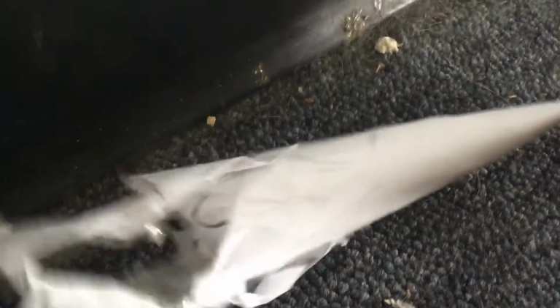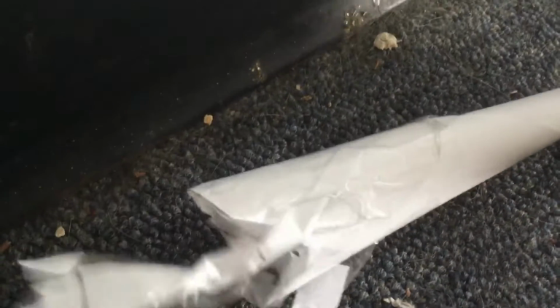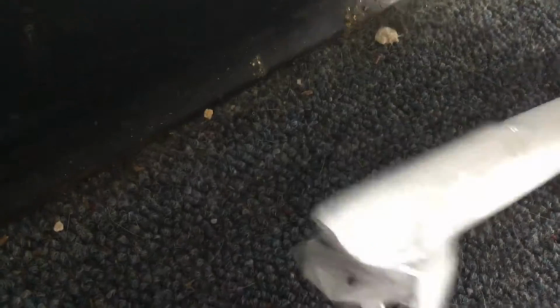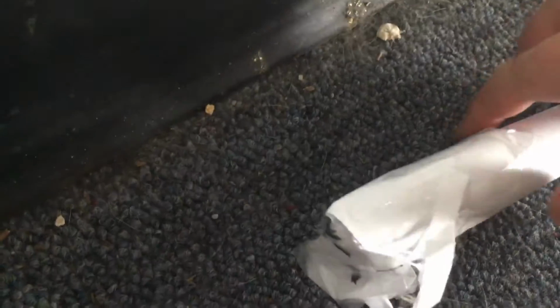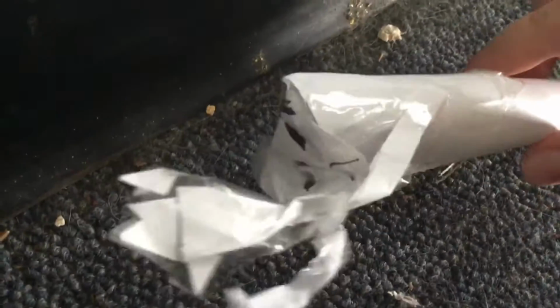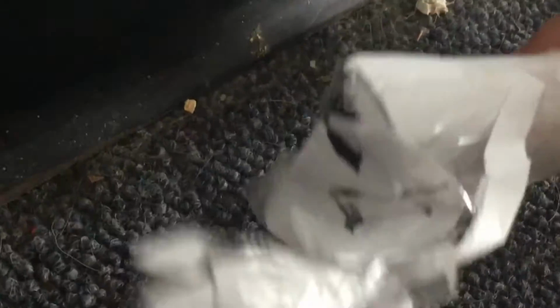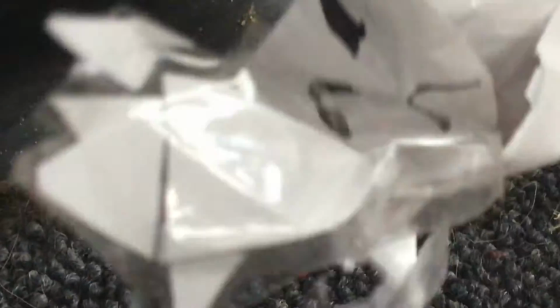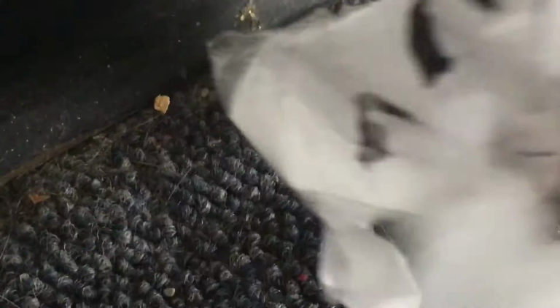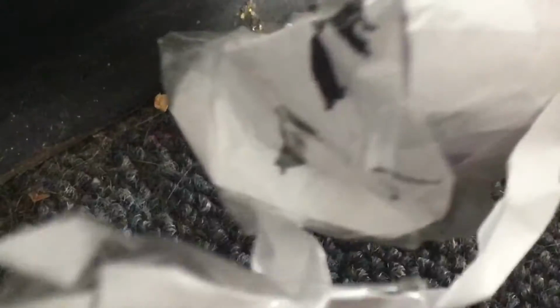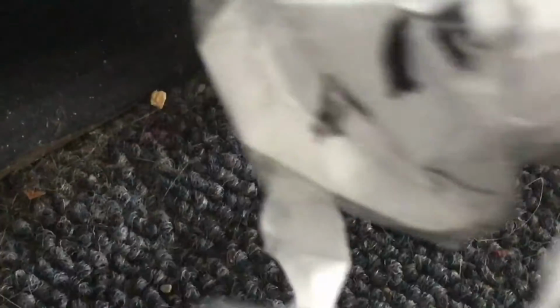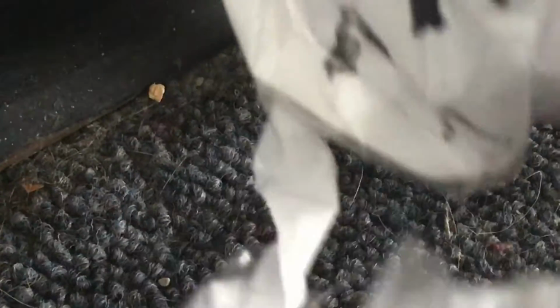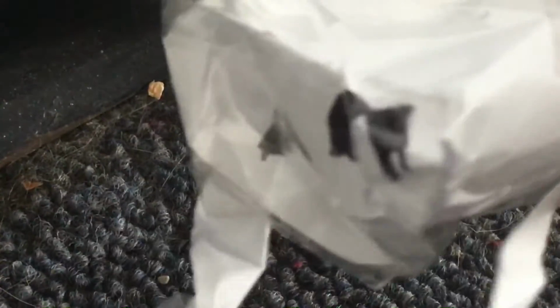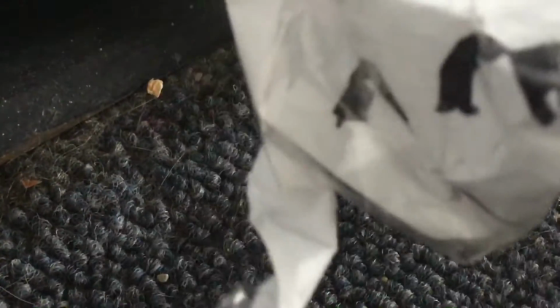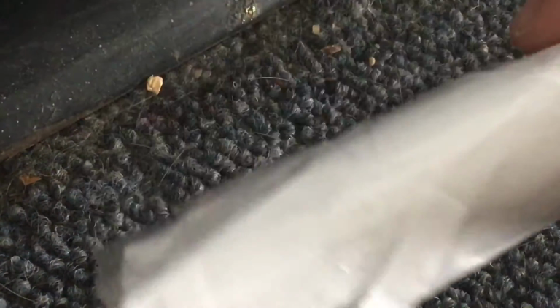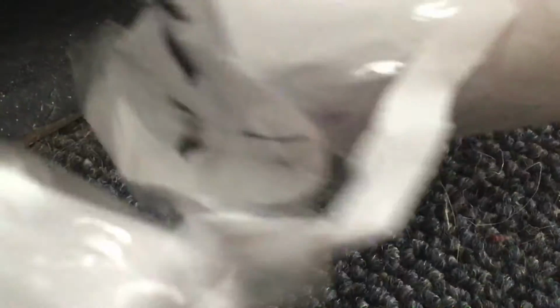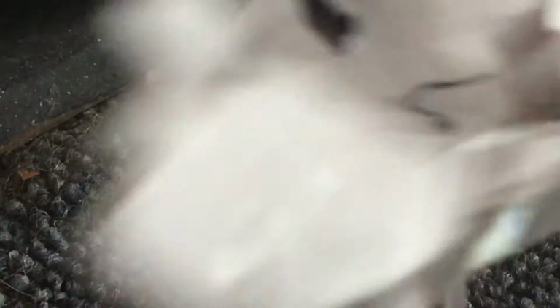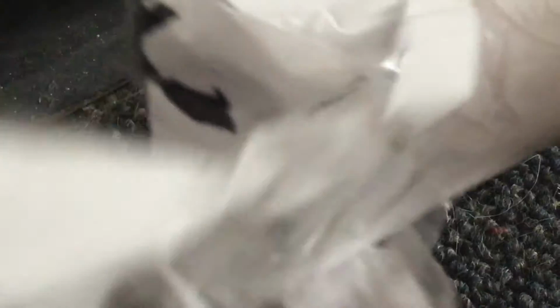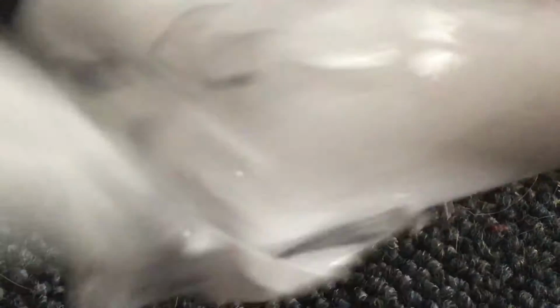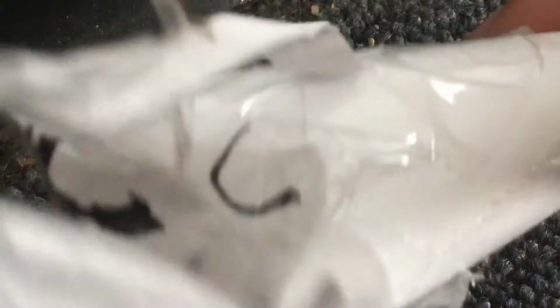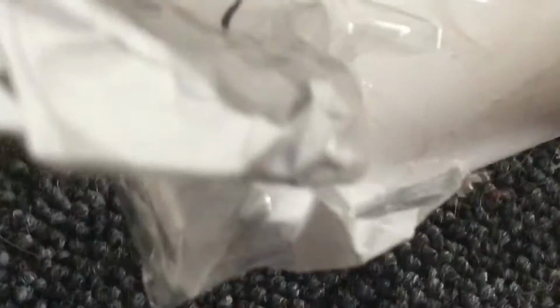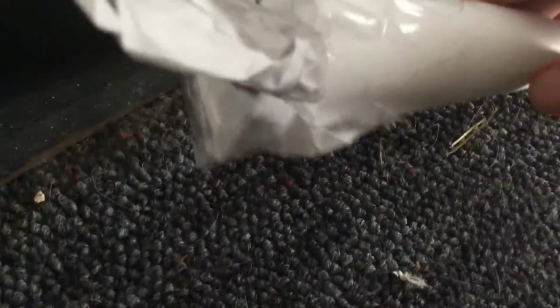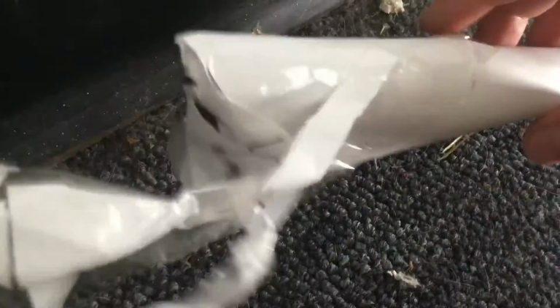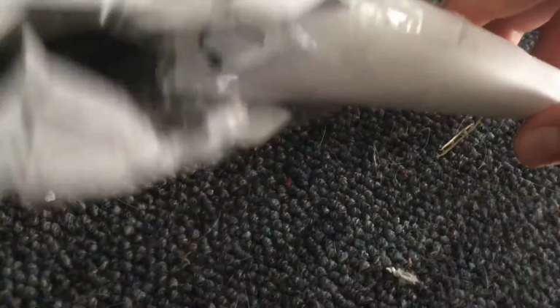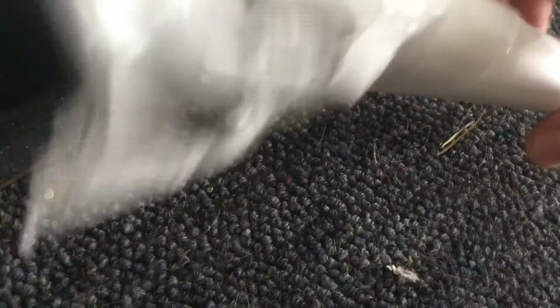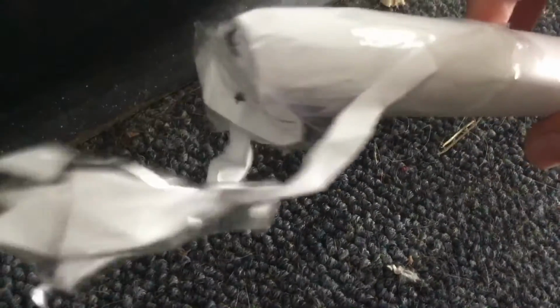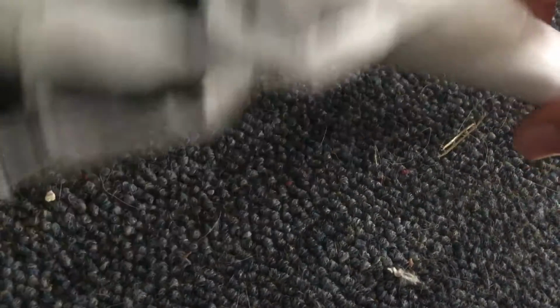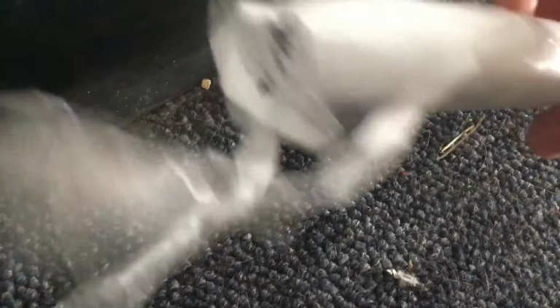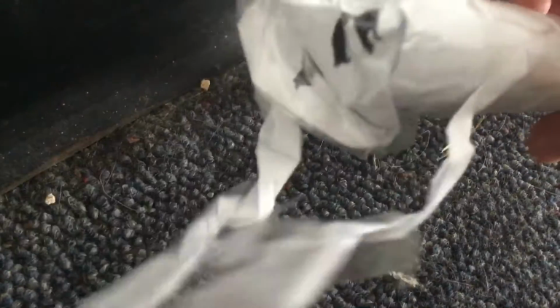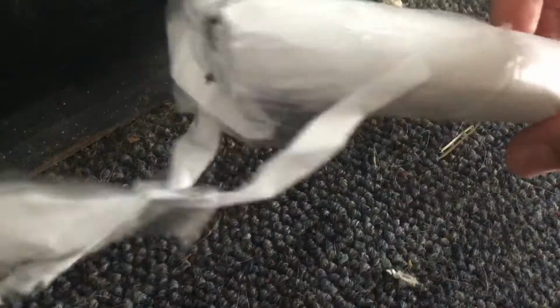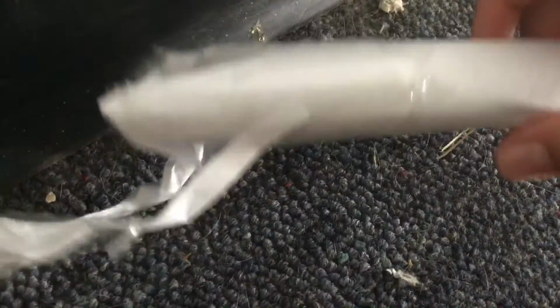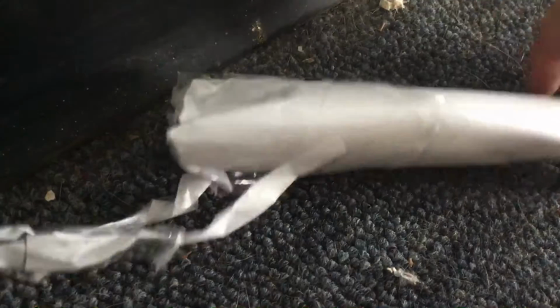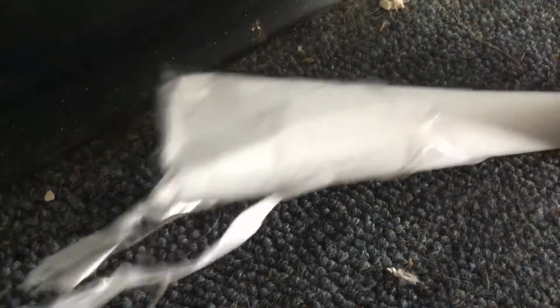Nope, this is bridge worm. Well, no, it's not — it's little worm. You might think that it's bridge worm, but no, it's little worm.